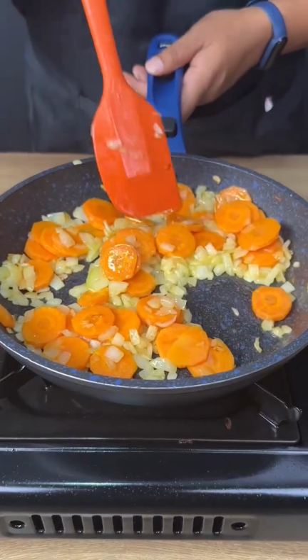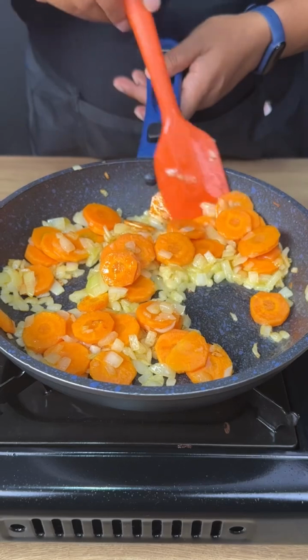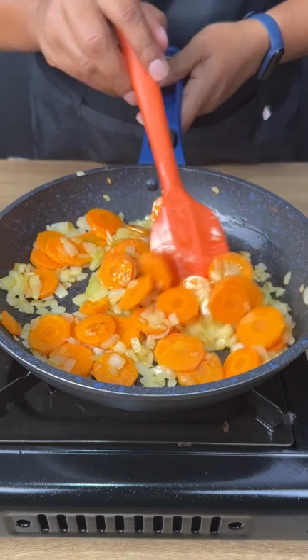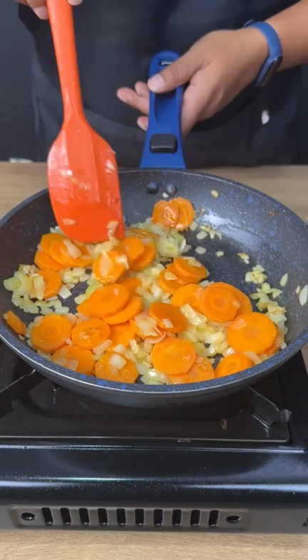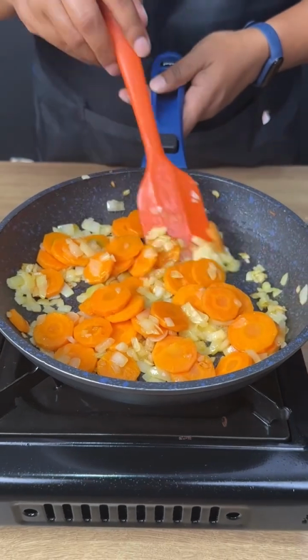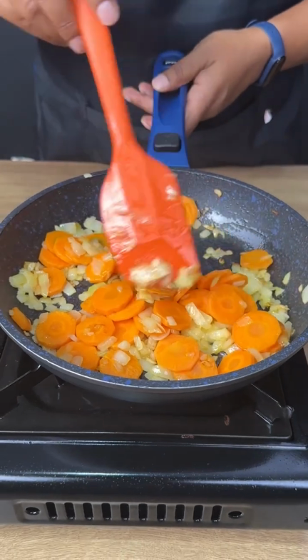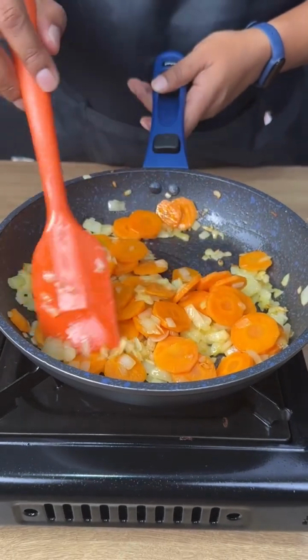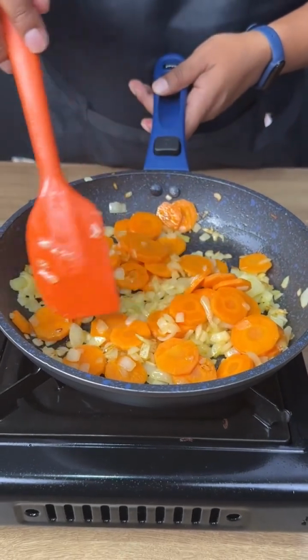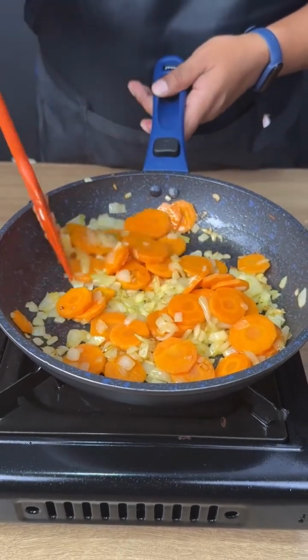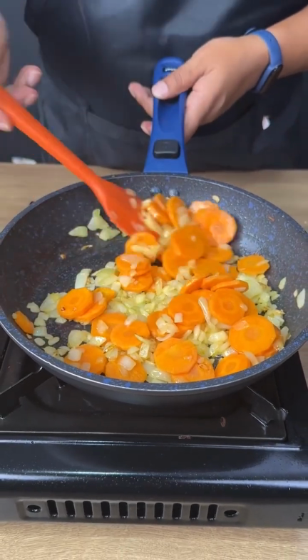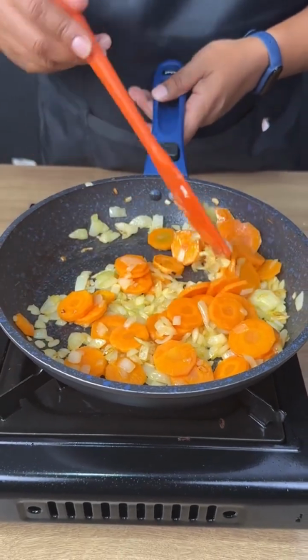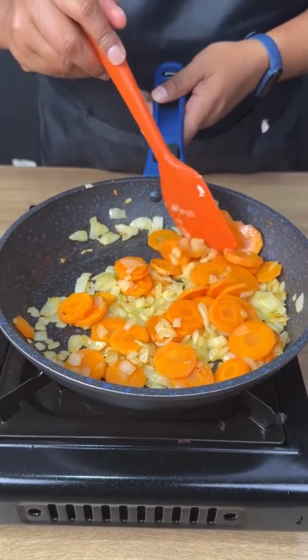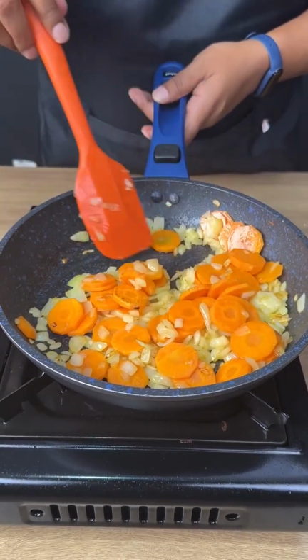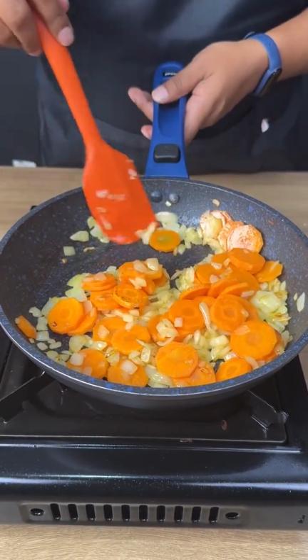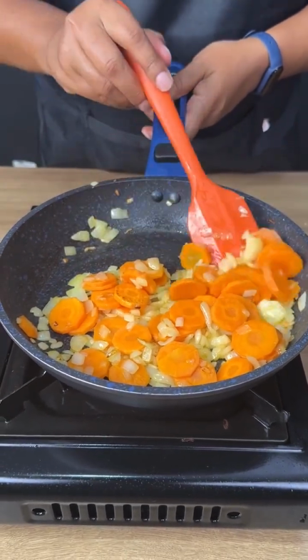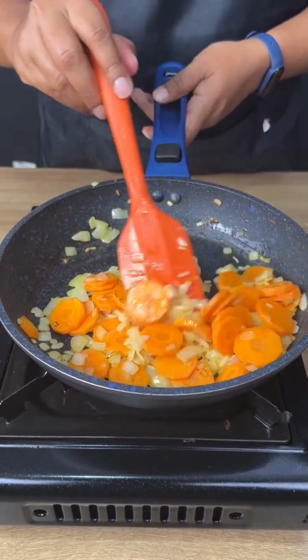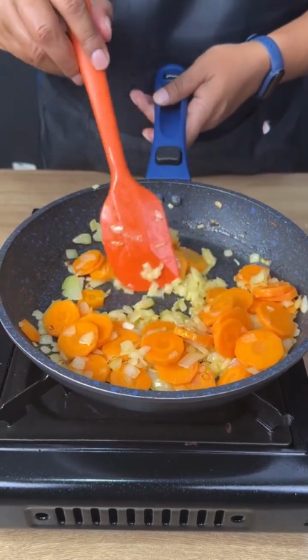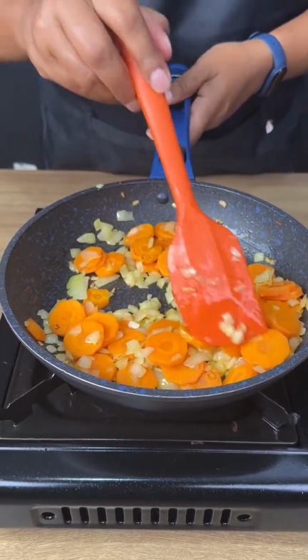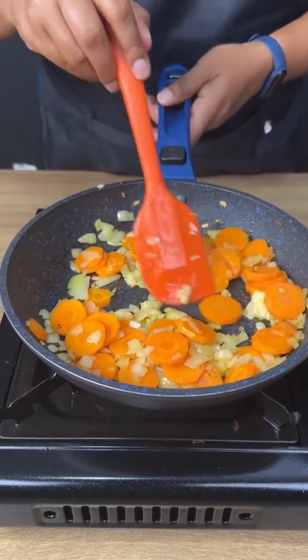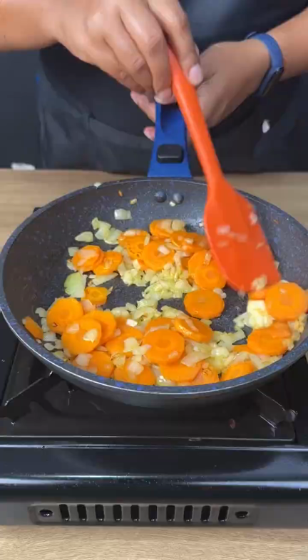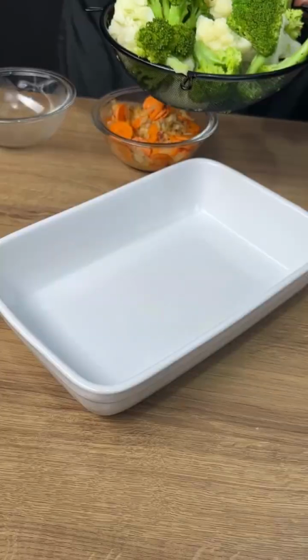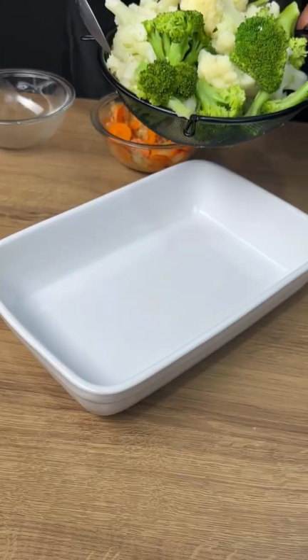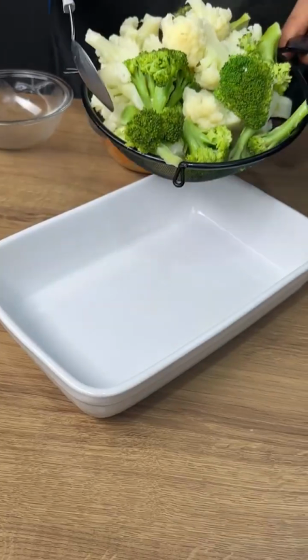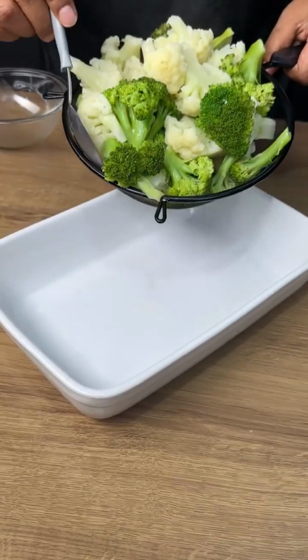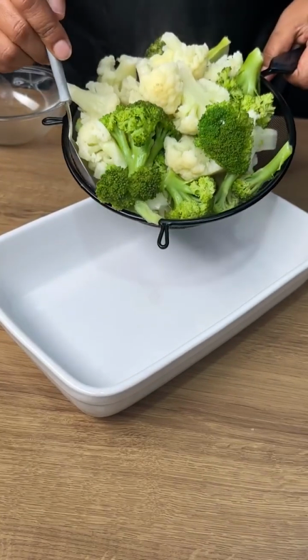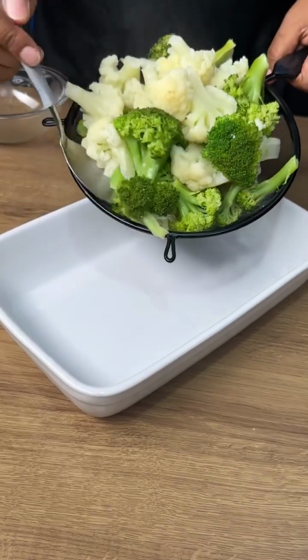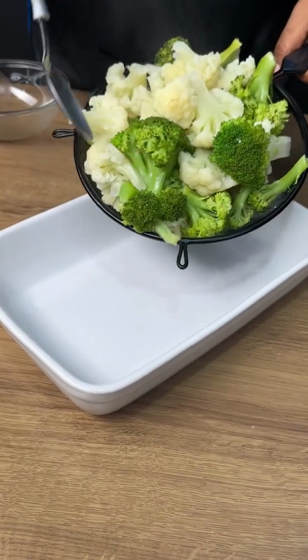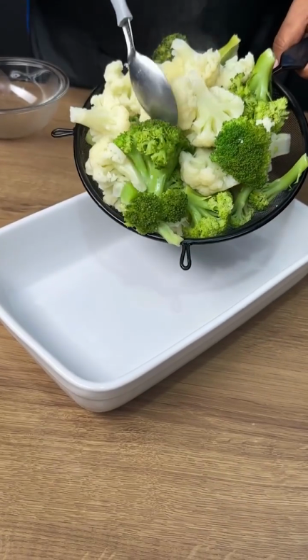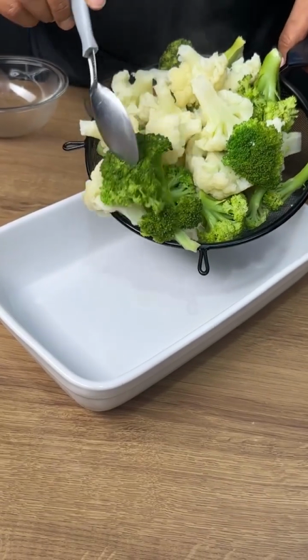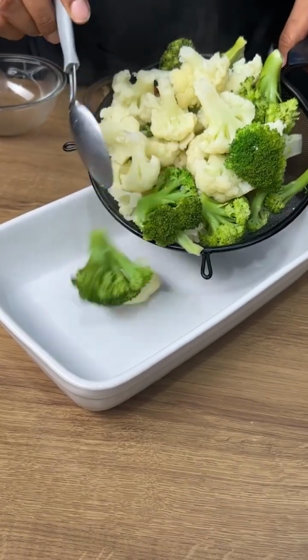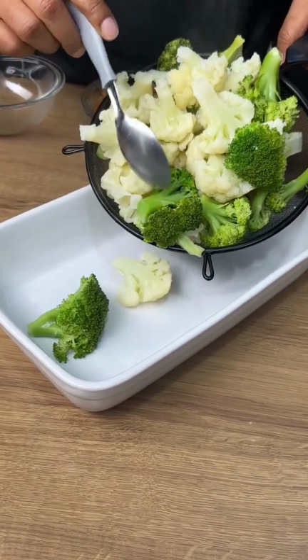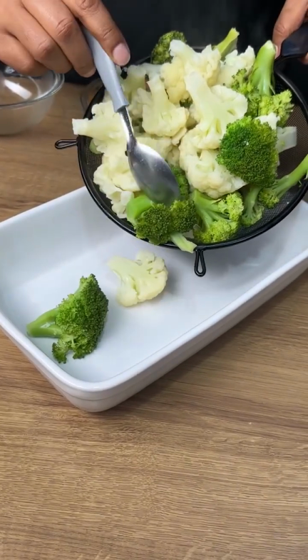Let's mix and fry the onion and the carrot together. The onion and the carrot are now fried.